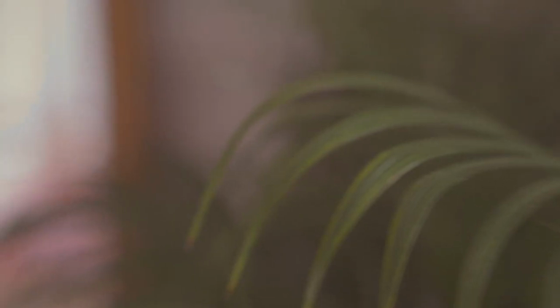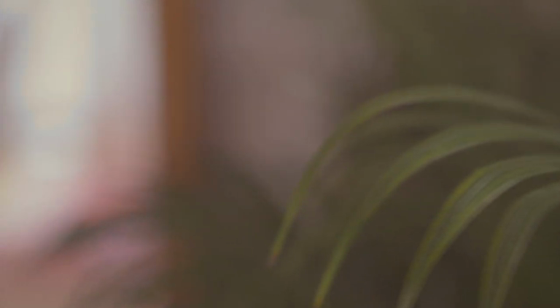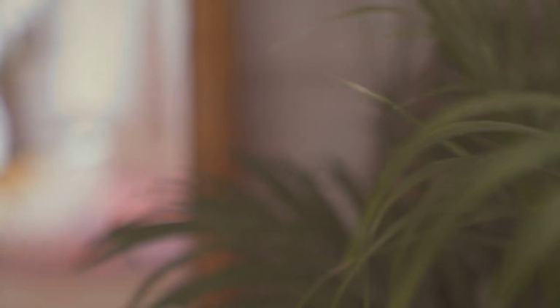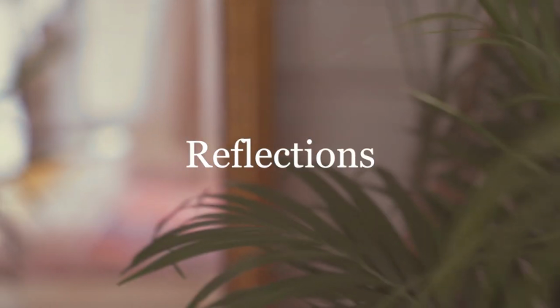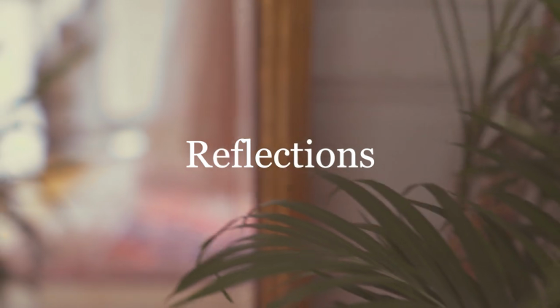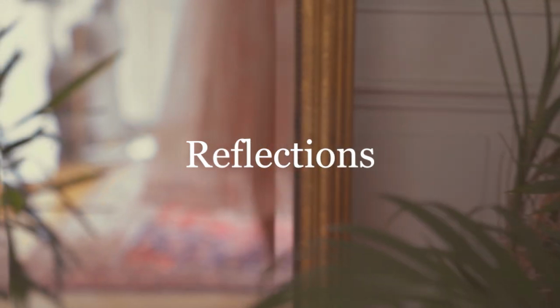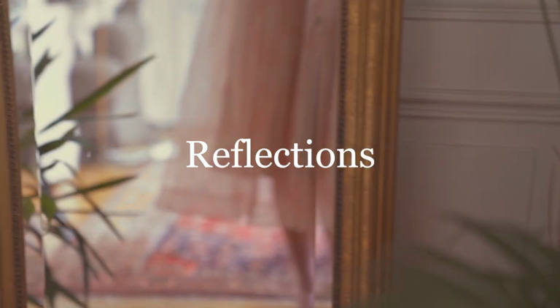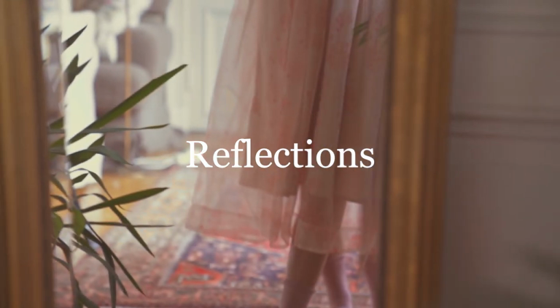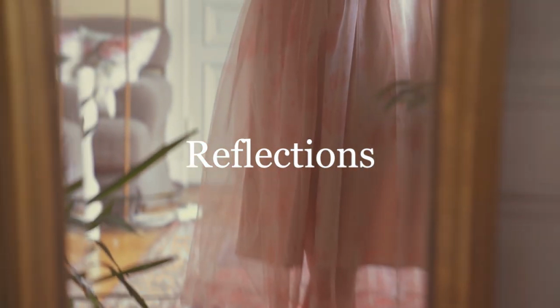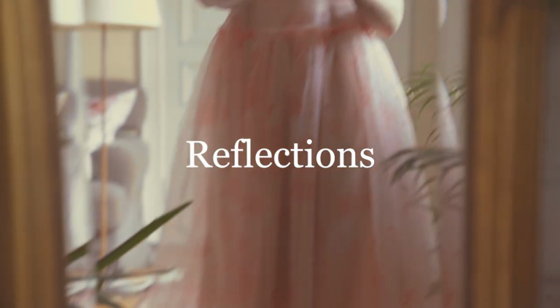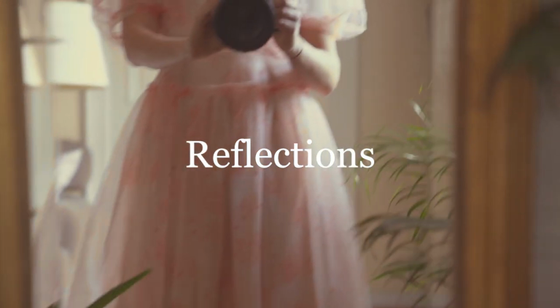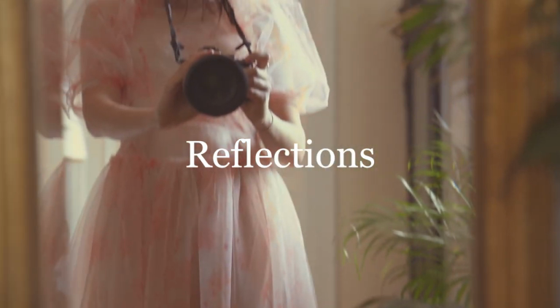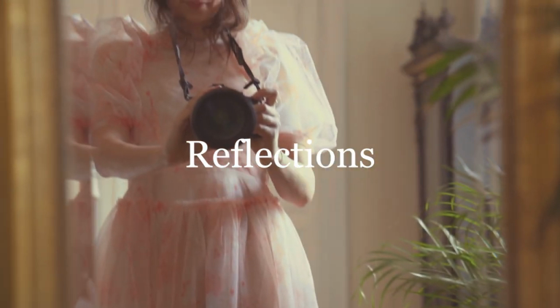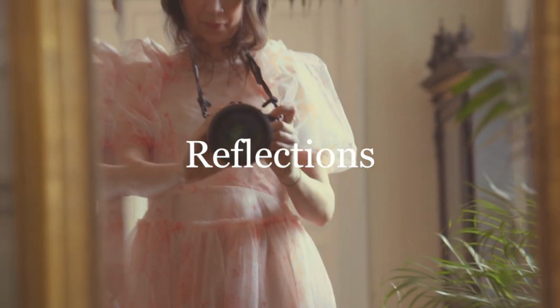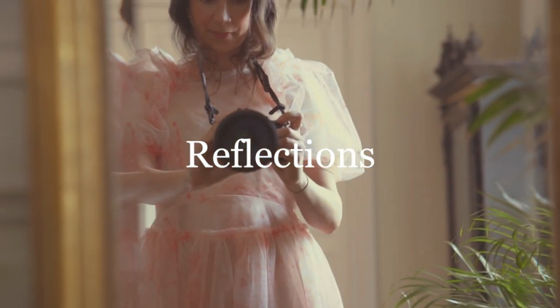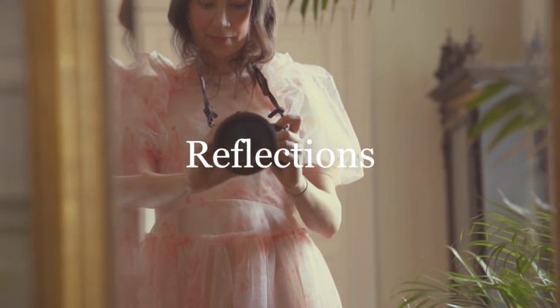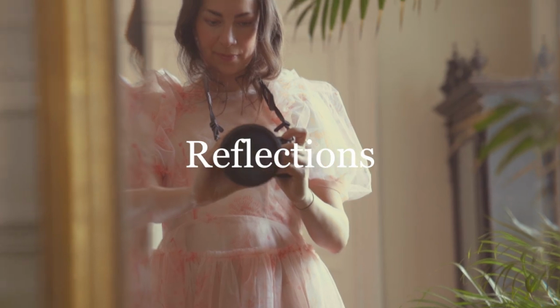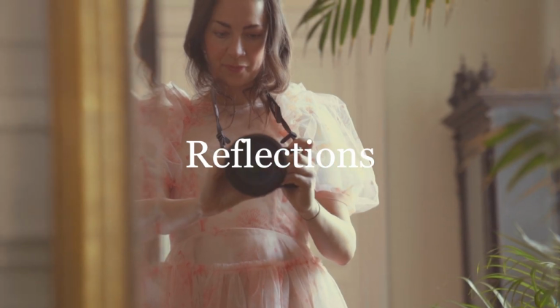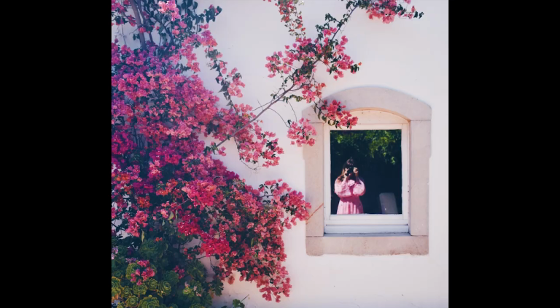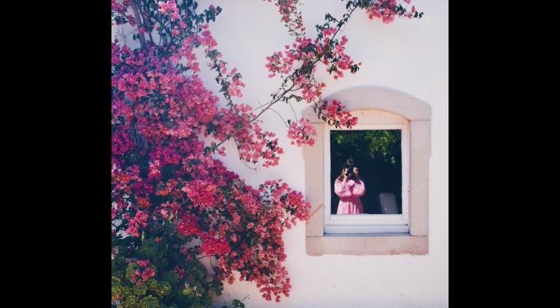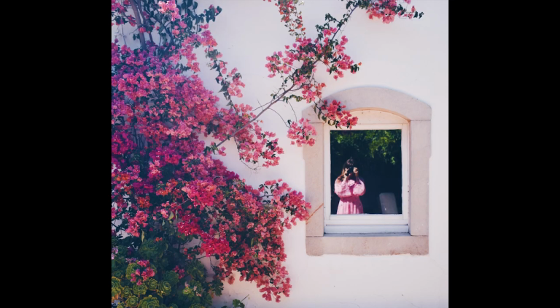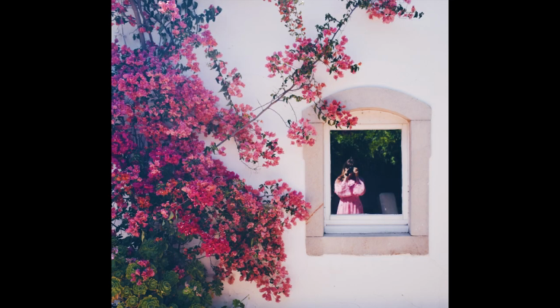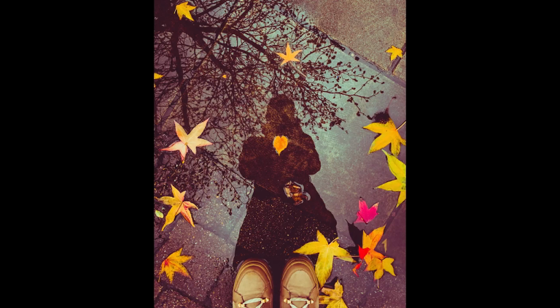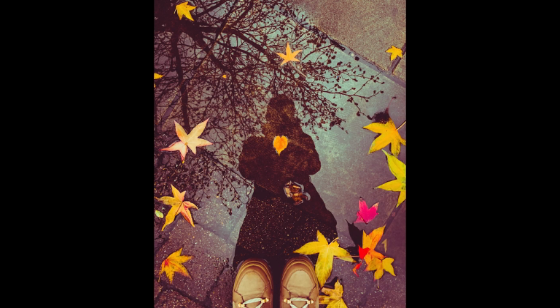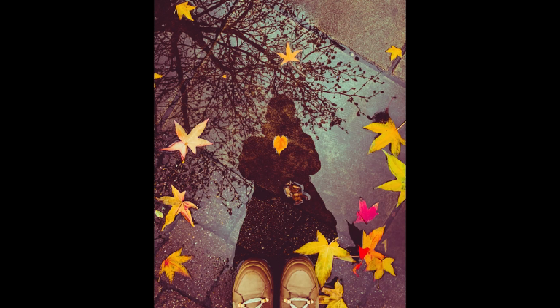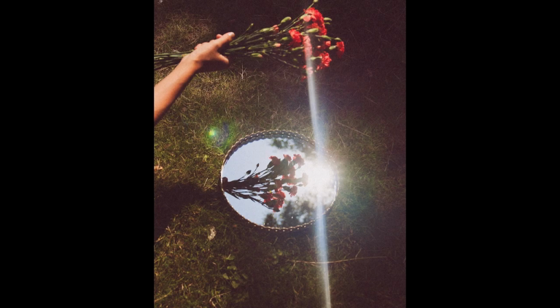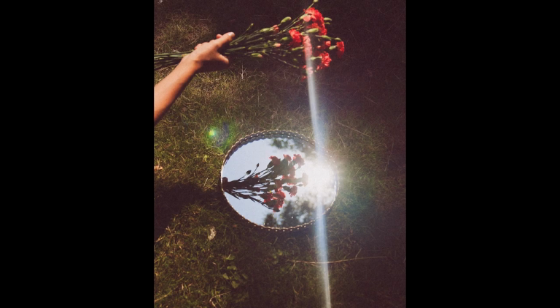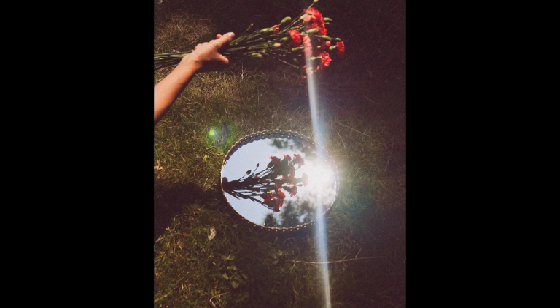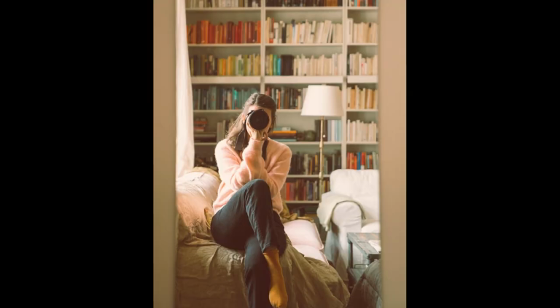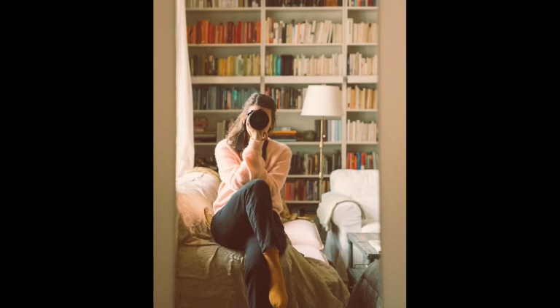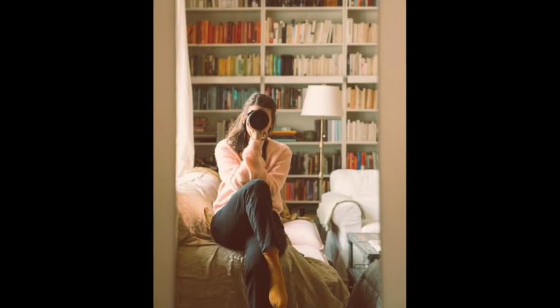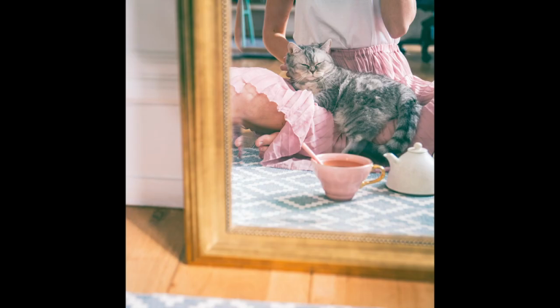This week's theme is going to be reflections. For this one, I invite you to use whatever surface creates a reflection — so that could be a window, a puddle of water, or a mirror.